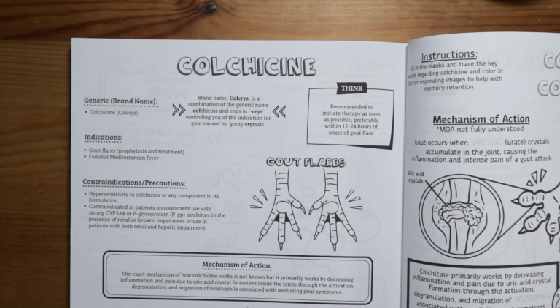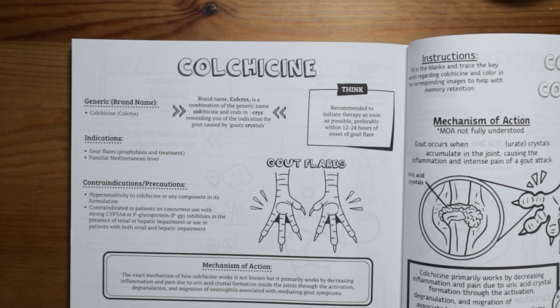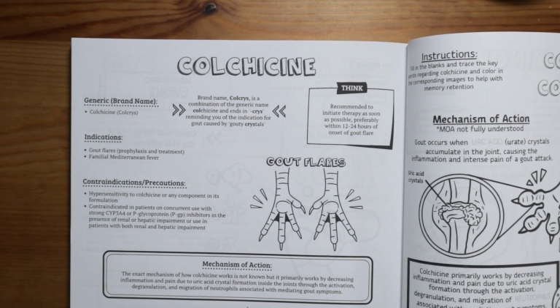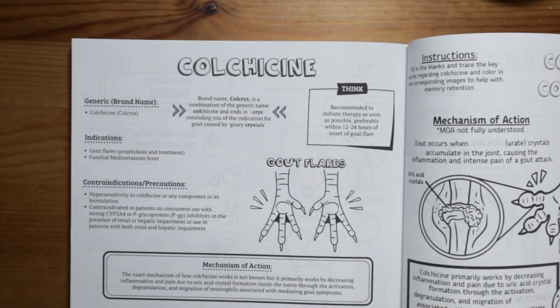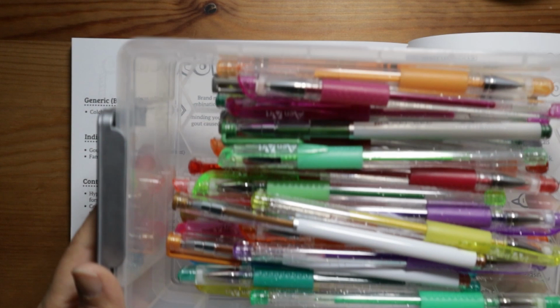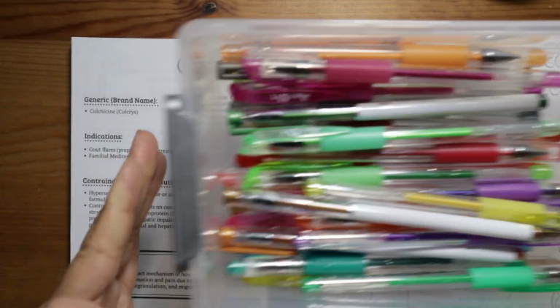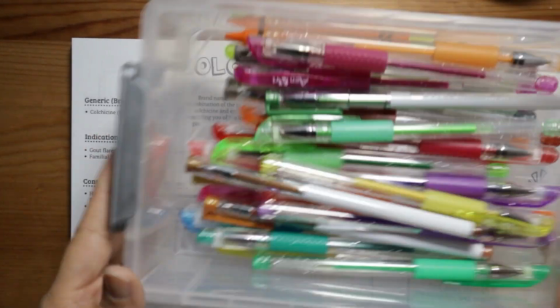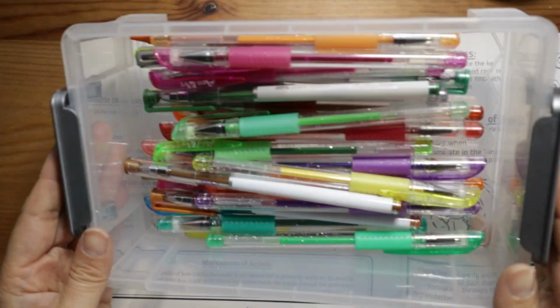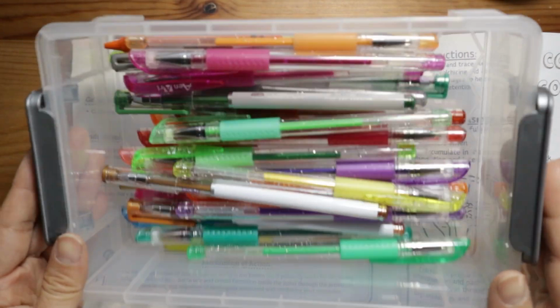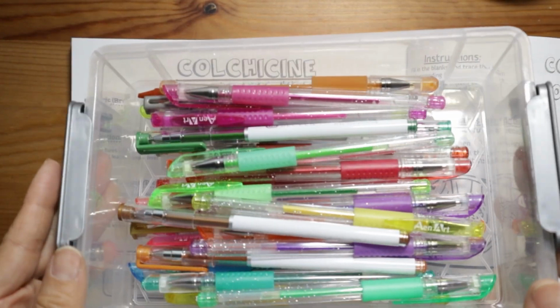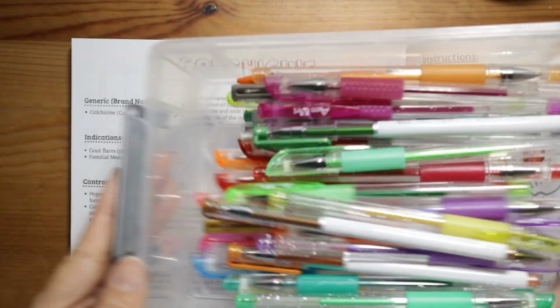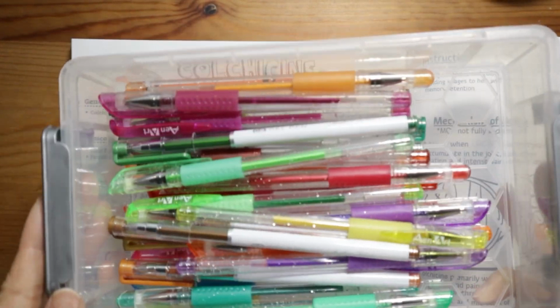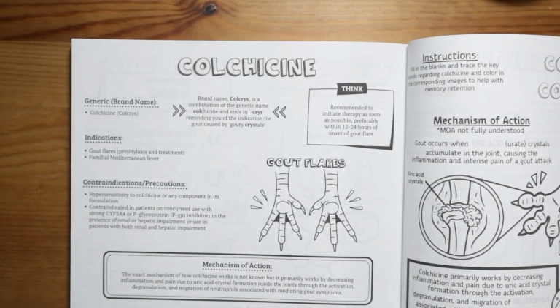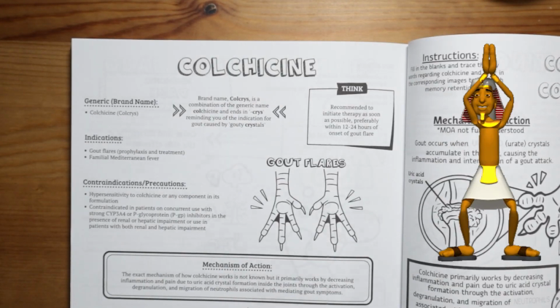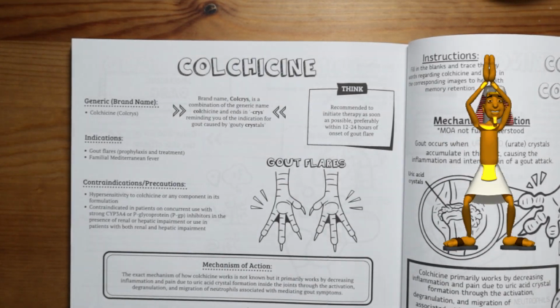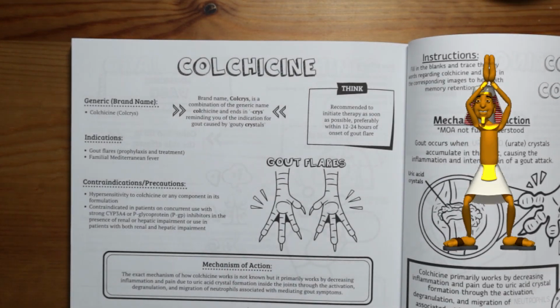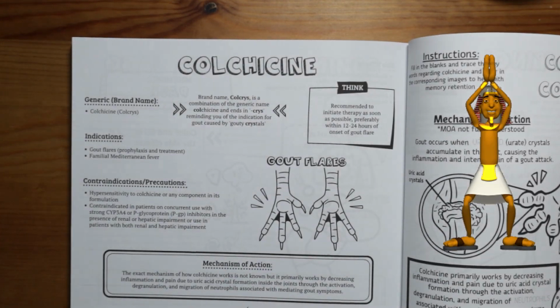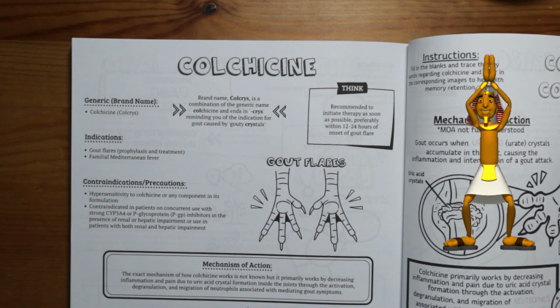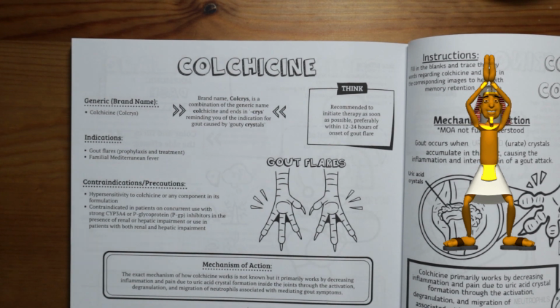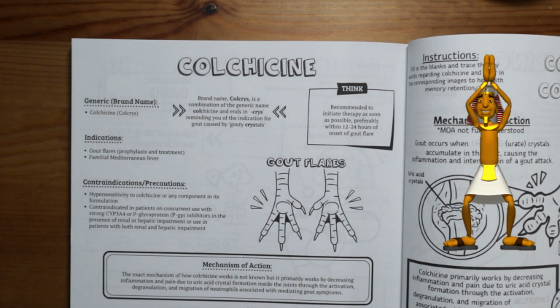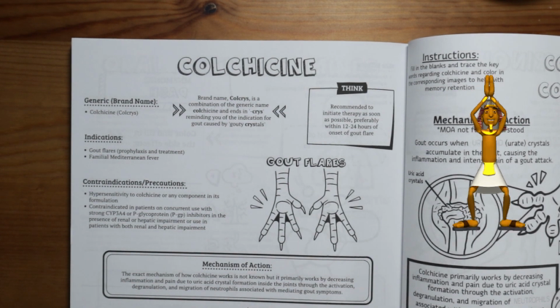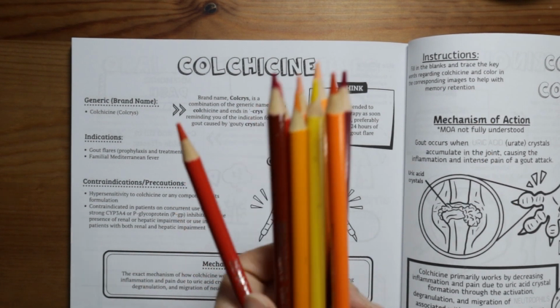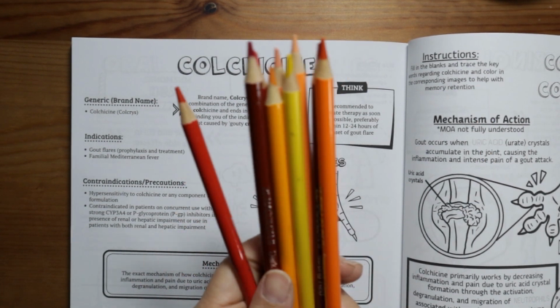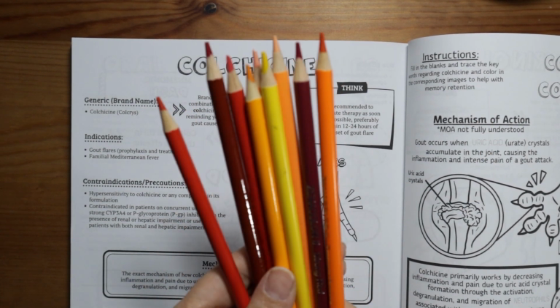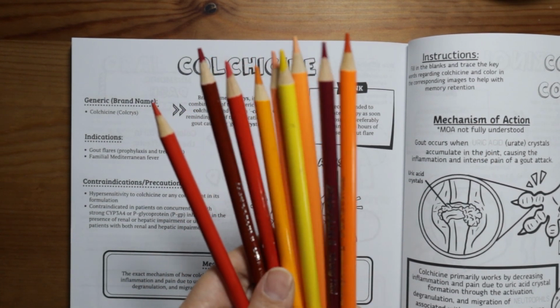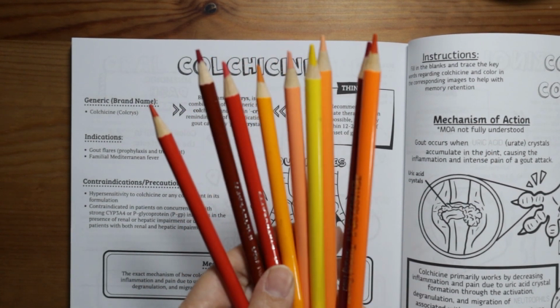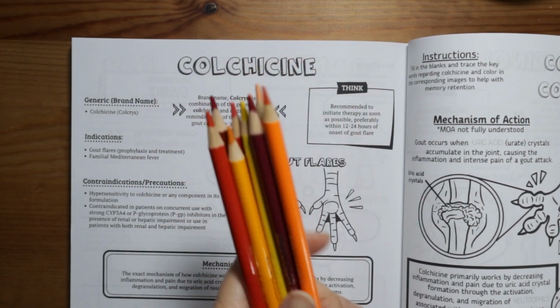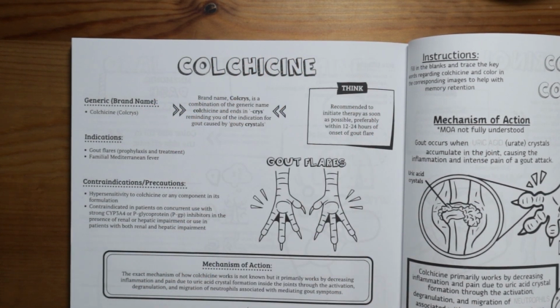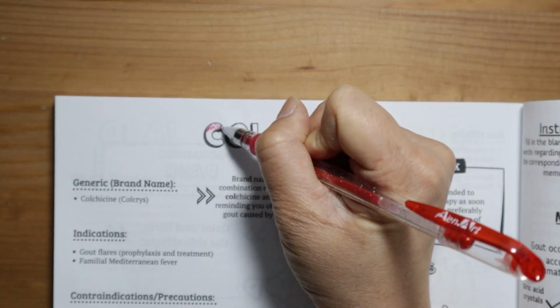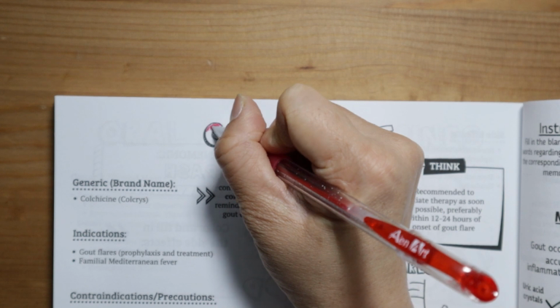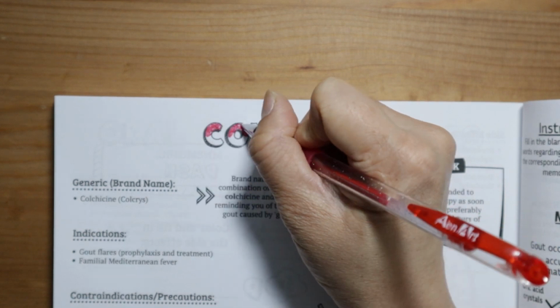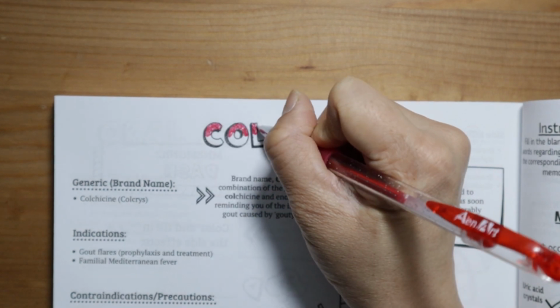Colchicine is one of the oldest remedies still in use today. It dates back to 1500 BC when the Egyptians used it as a herbal remedy for joint pain. Let's color these letters in yellow and orange to remind us of its use for pain and inflammation due to gout.